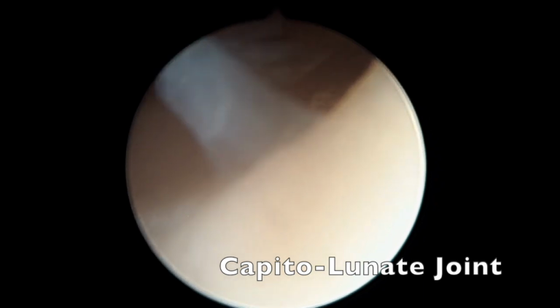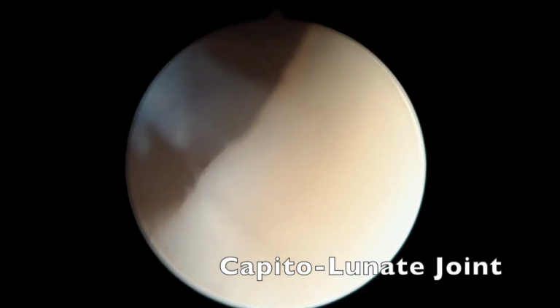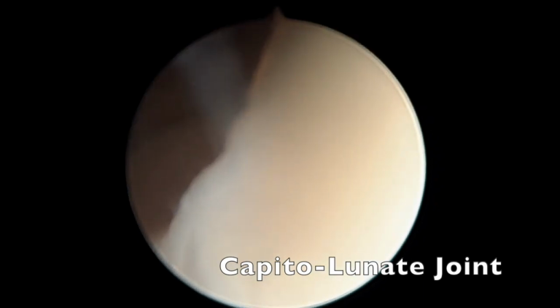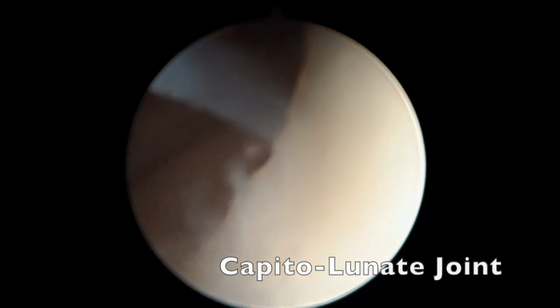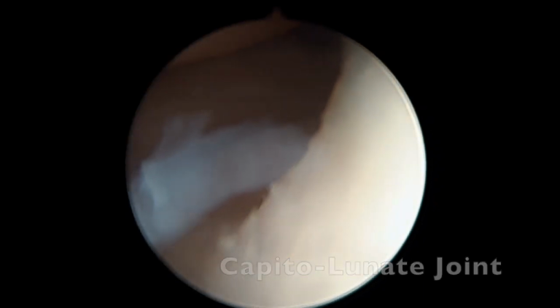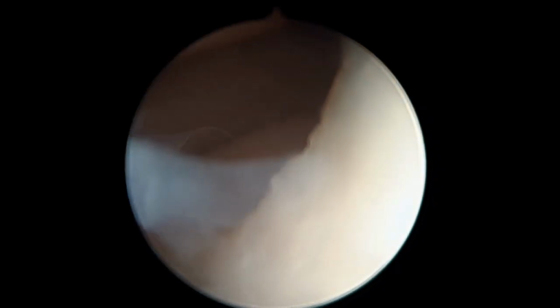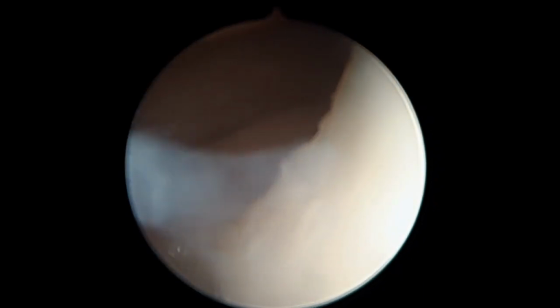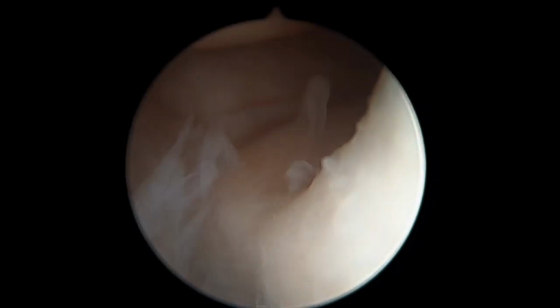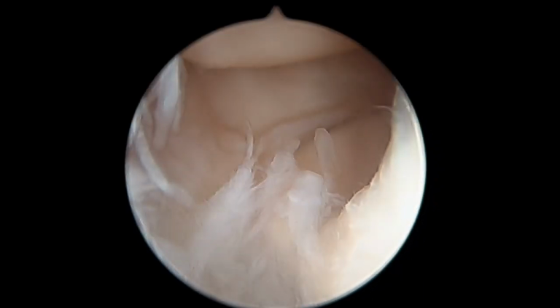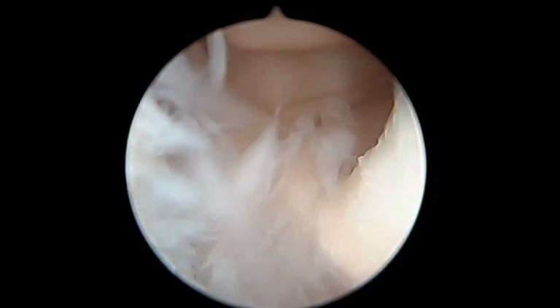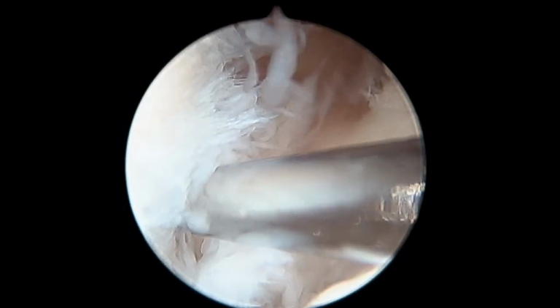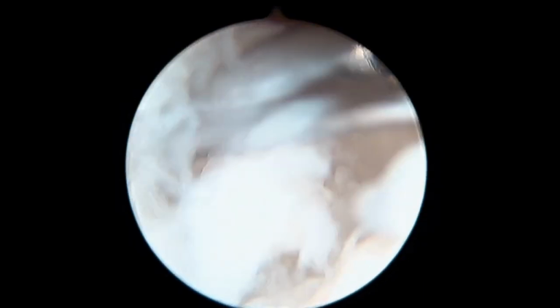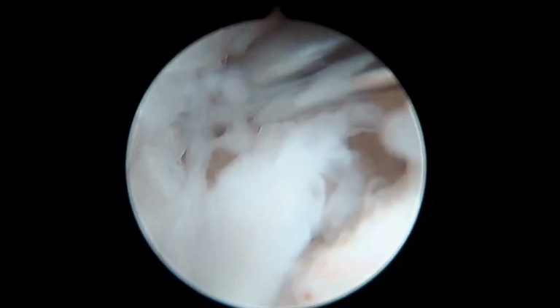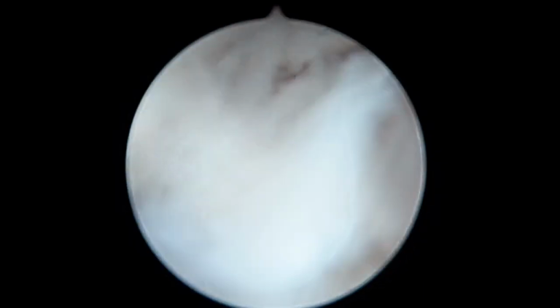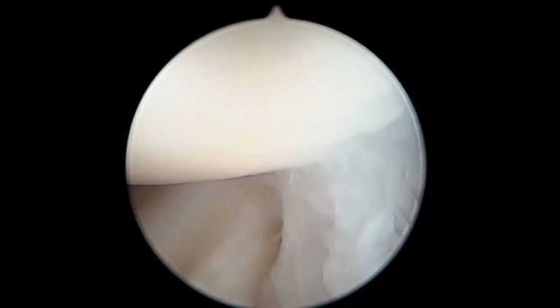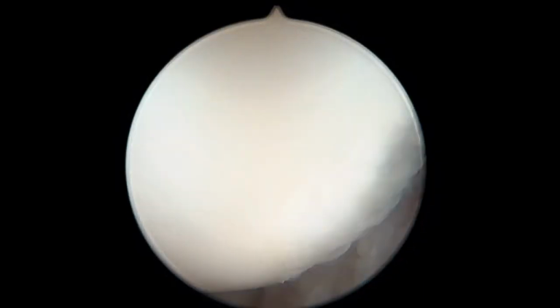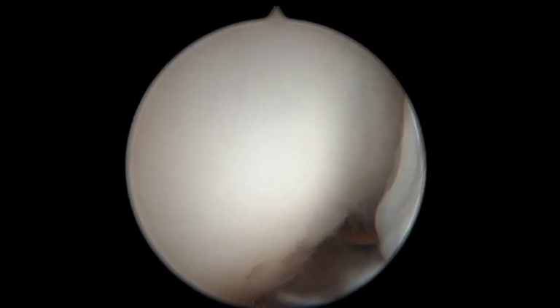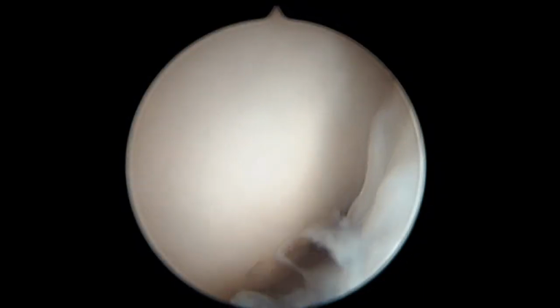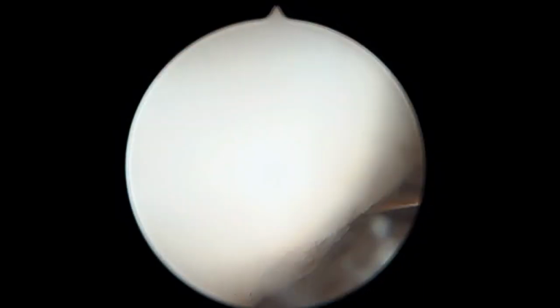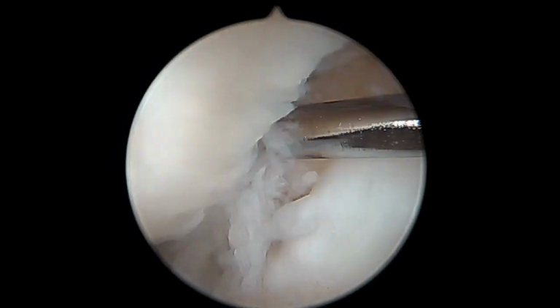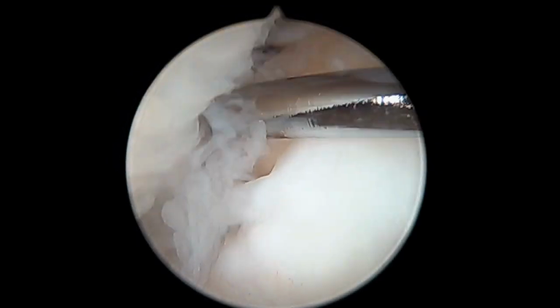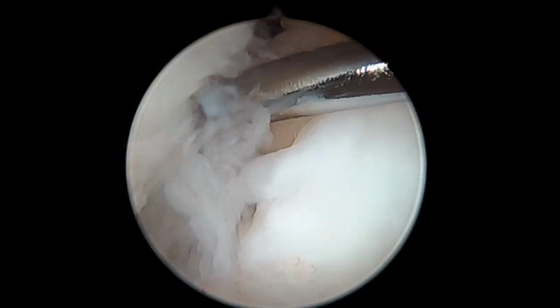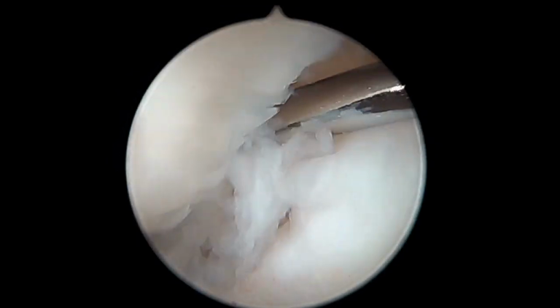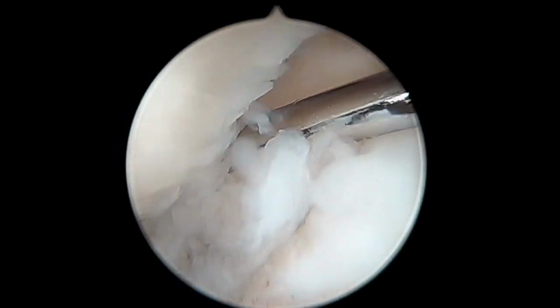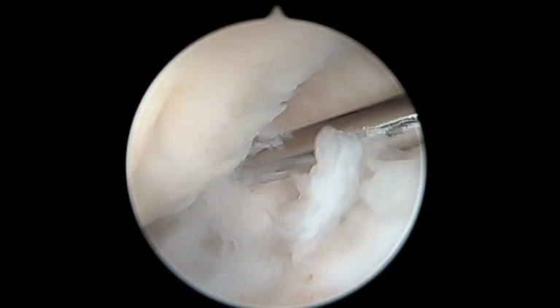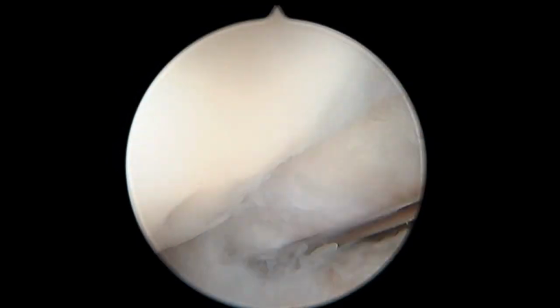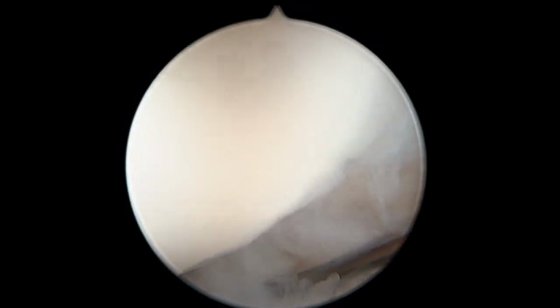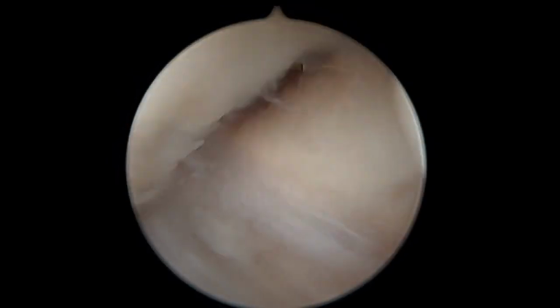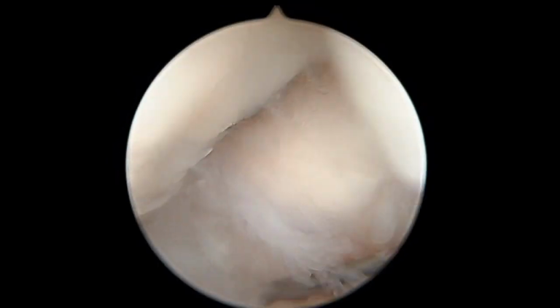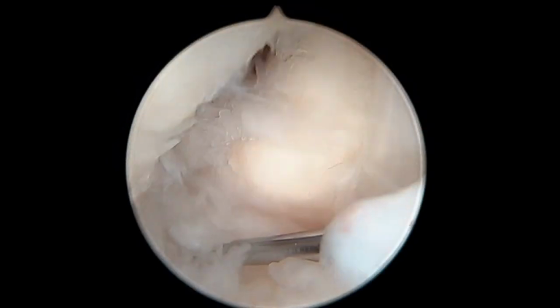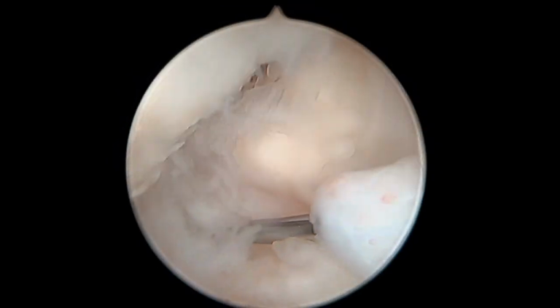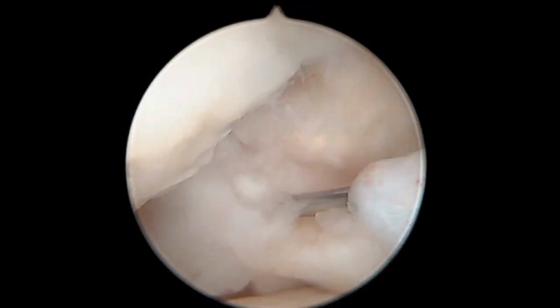Fortunately in her case, her cartilage surfaces look really good. Again, all this friable, frond-like material is all synovitis, and that's why she is hurting and has wrist pain.